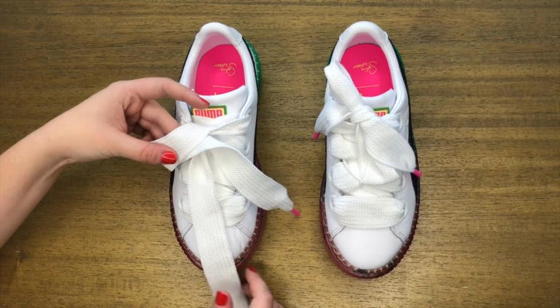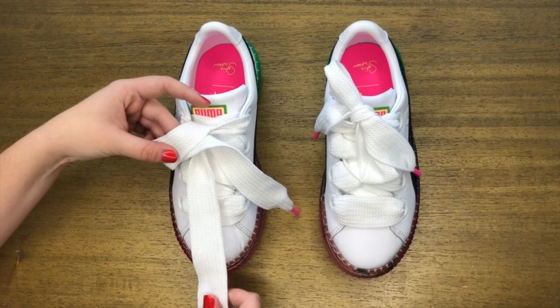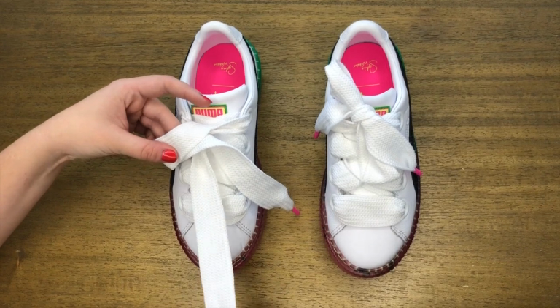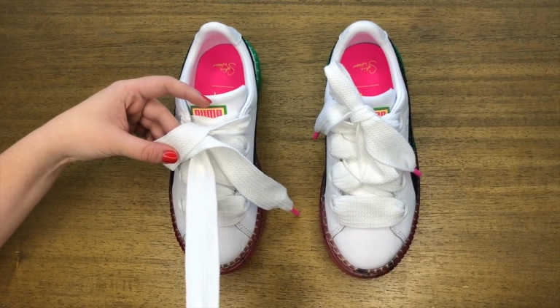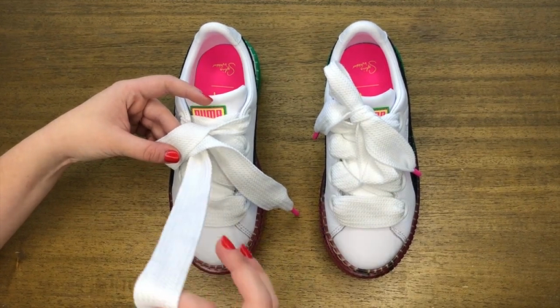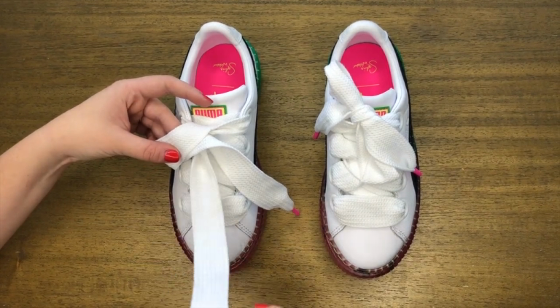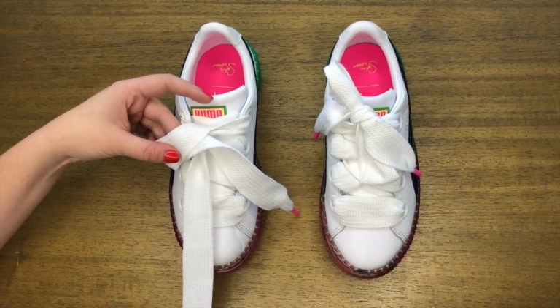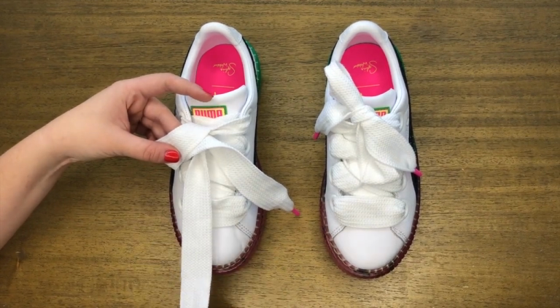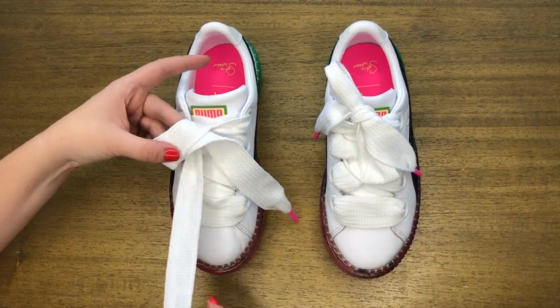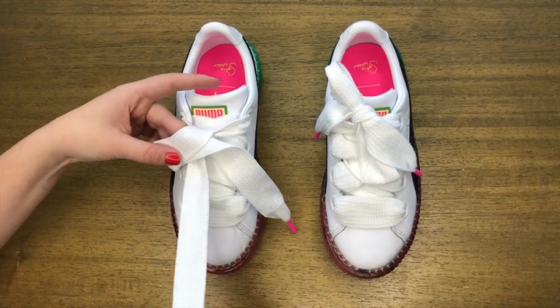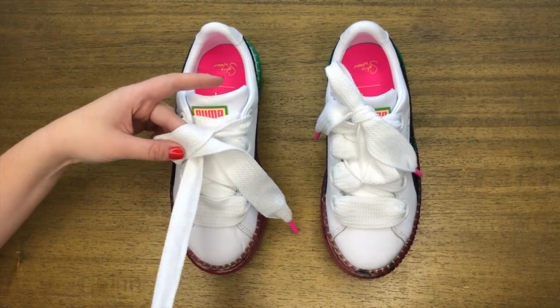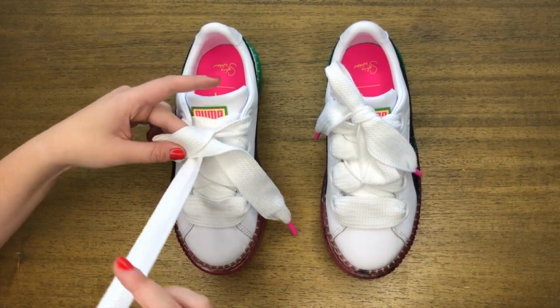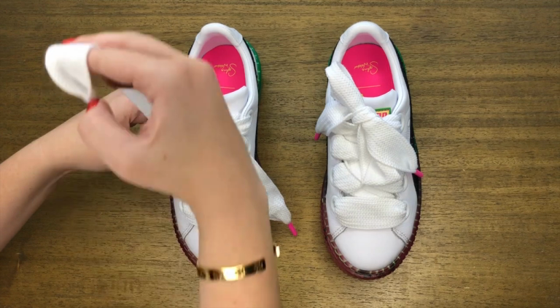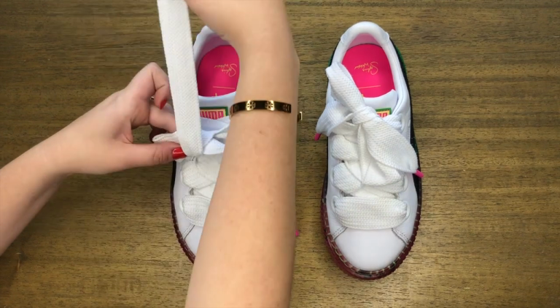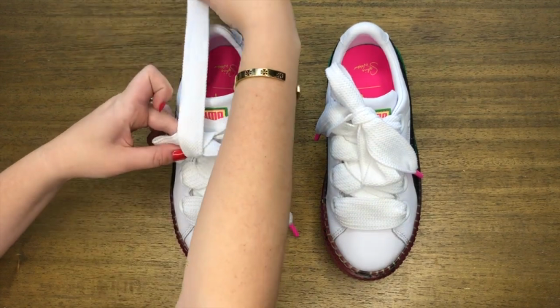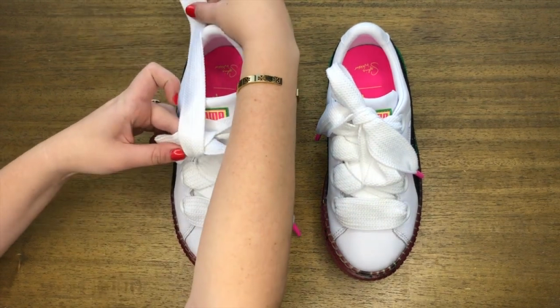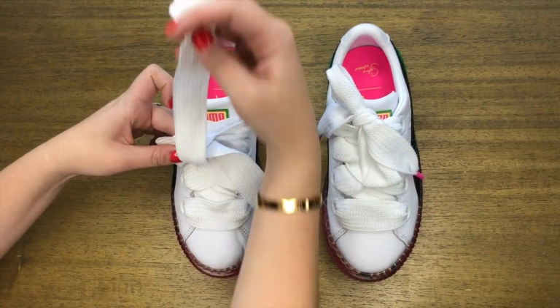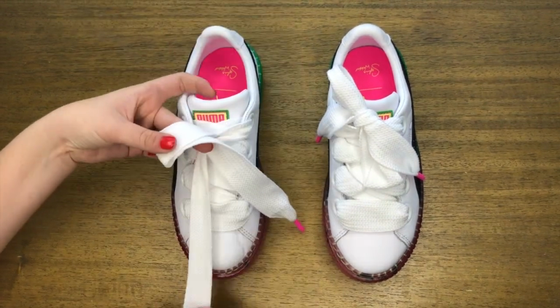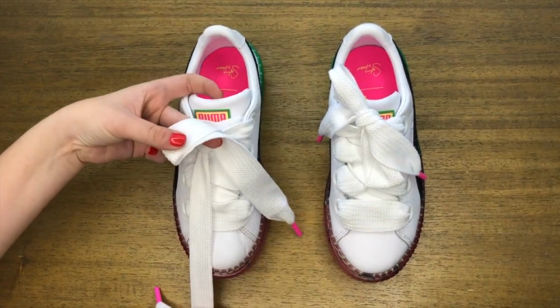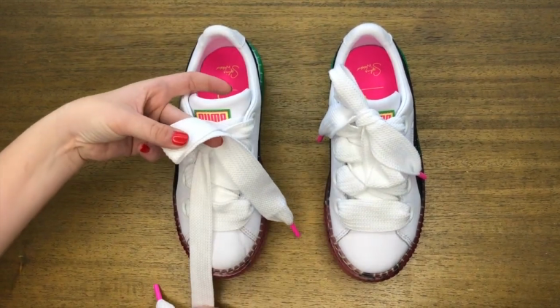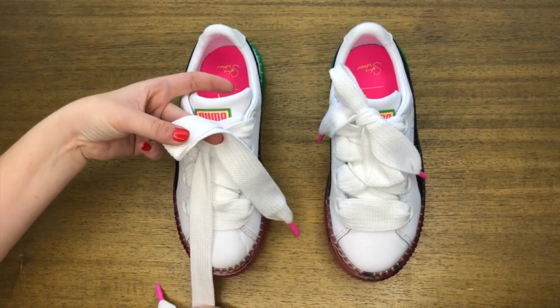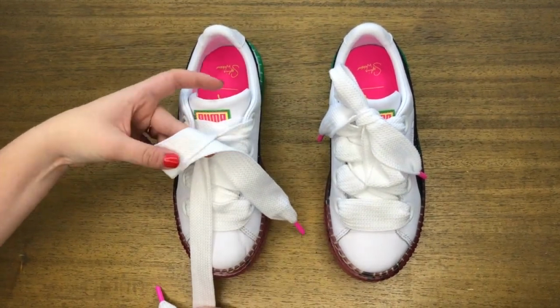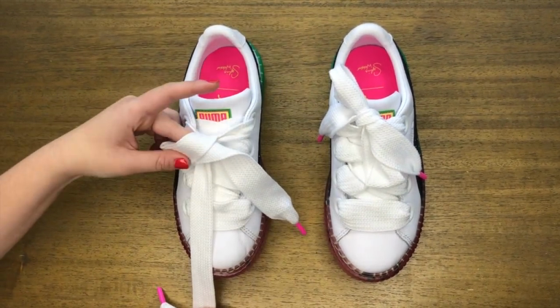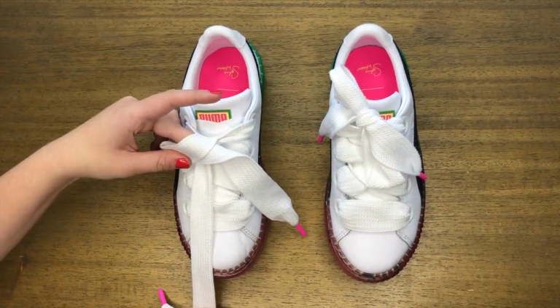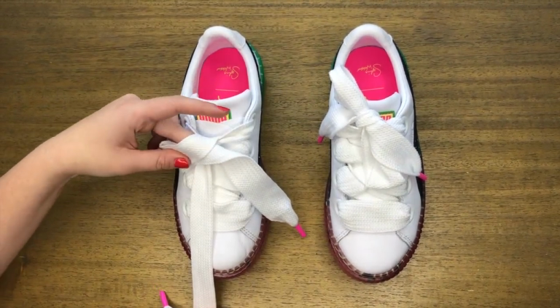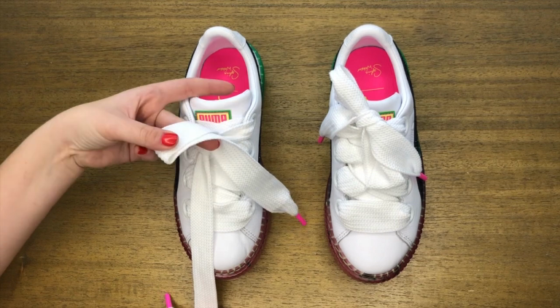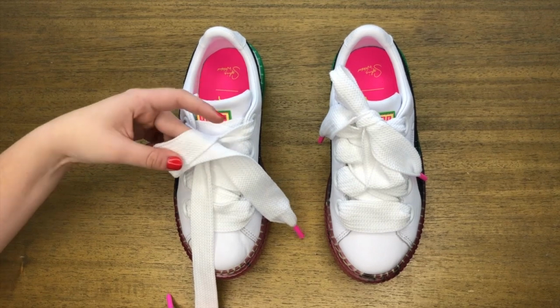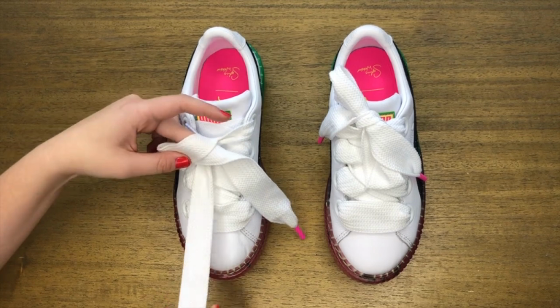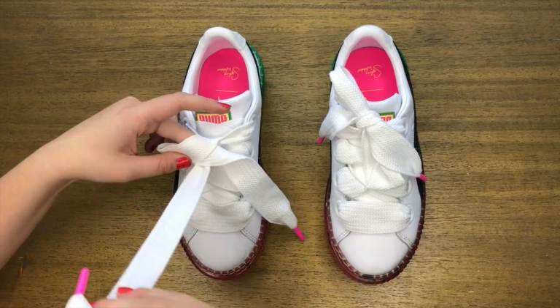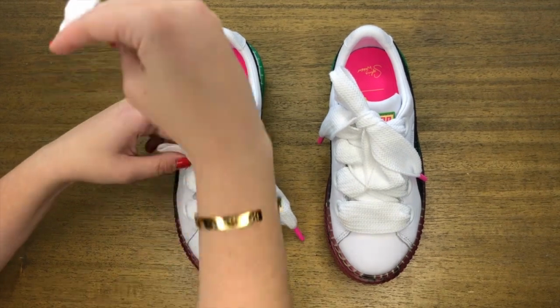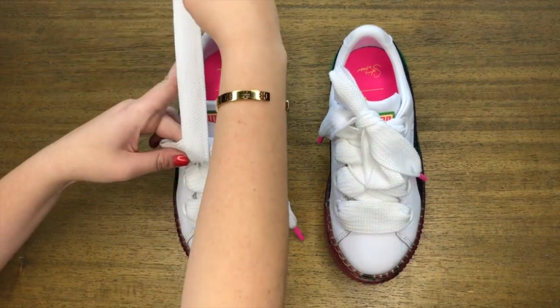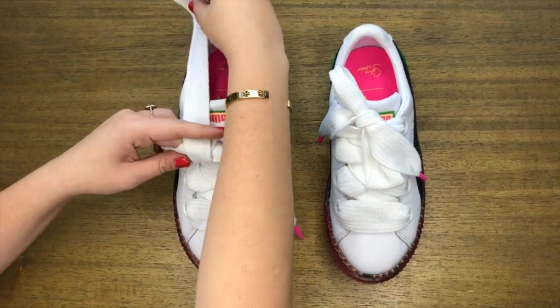You're then going to take the long lace on the left side and bring it up. Now I am holding my finger here underneath when I bring it over like this — I'm holding my finger there like this.